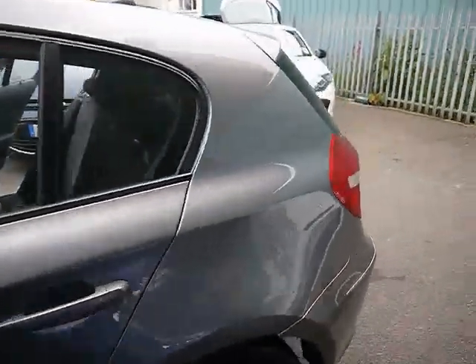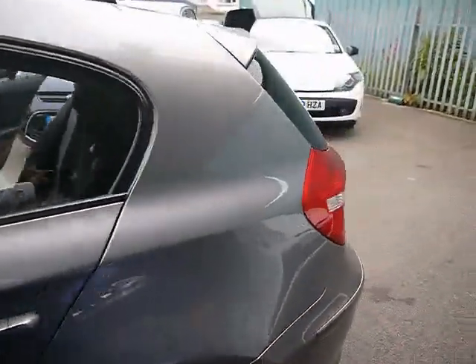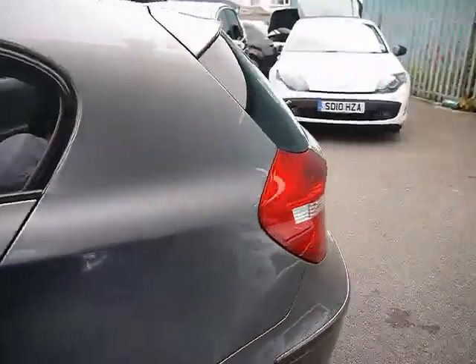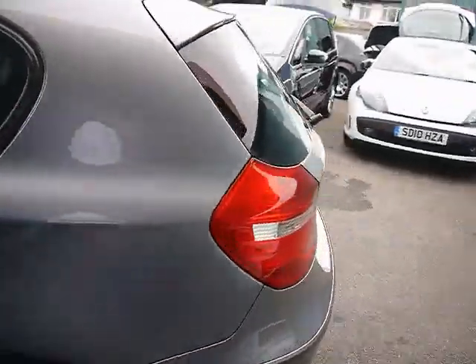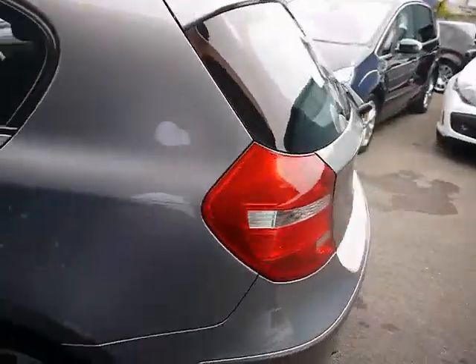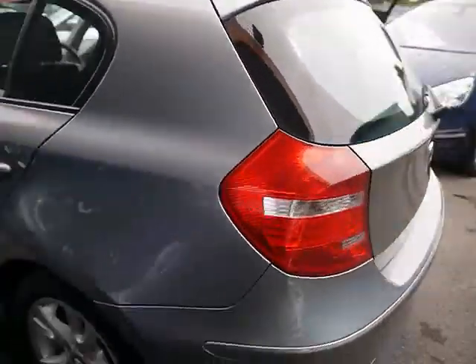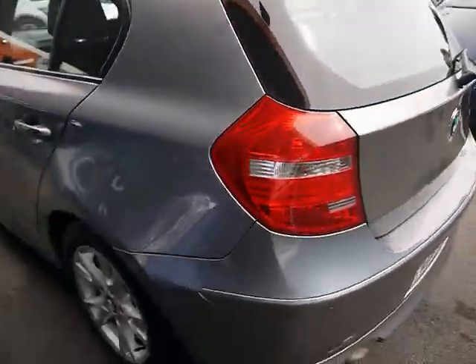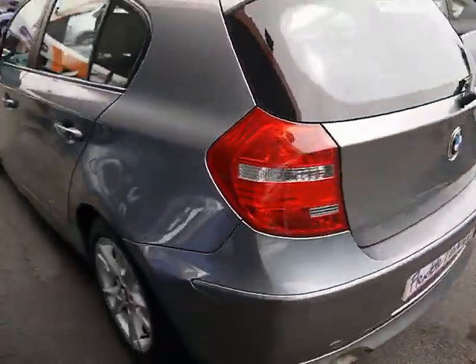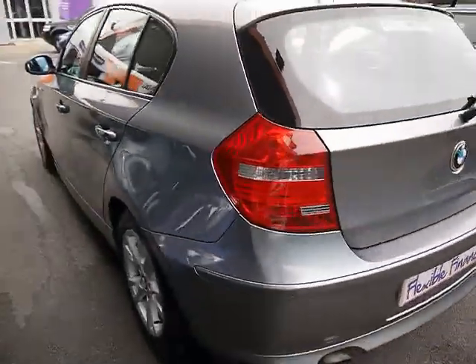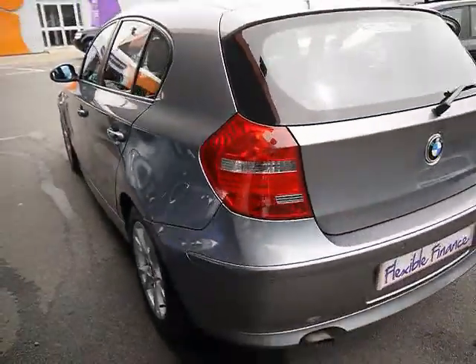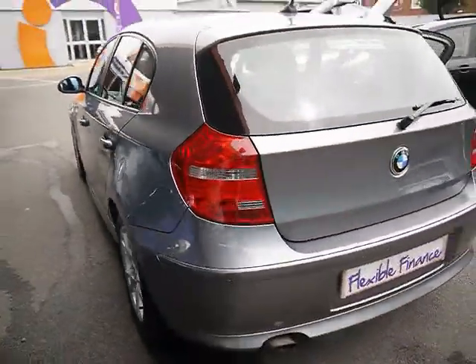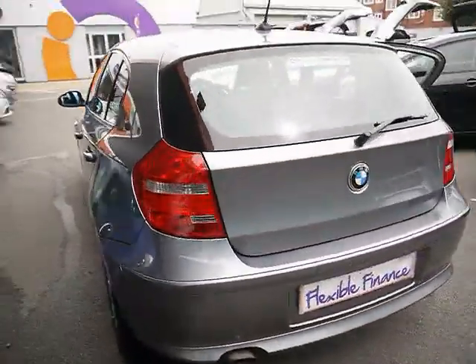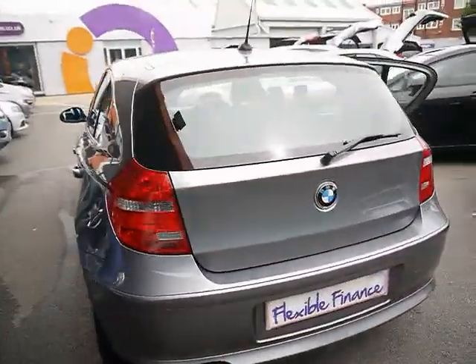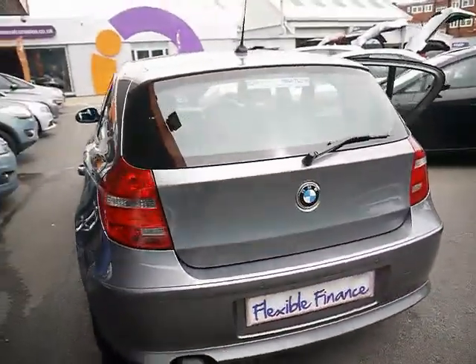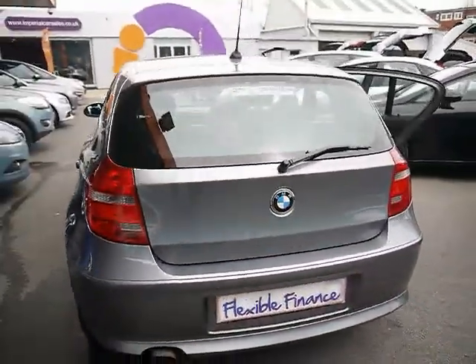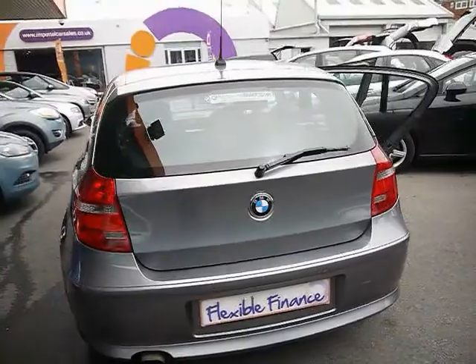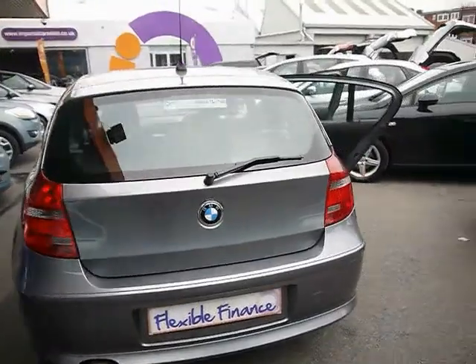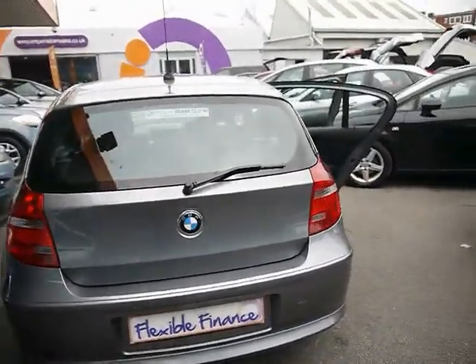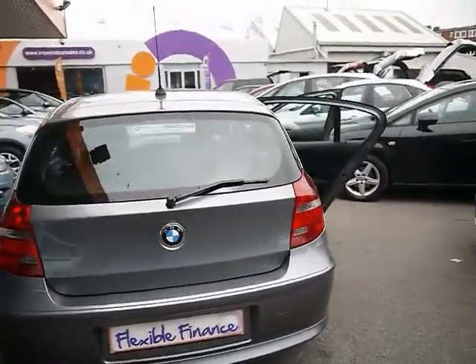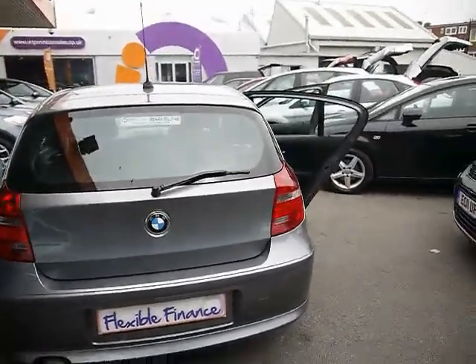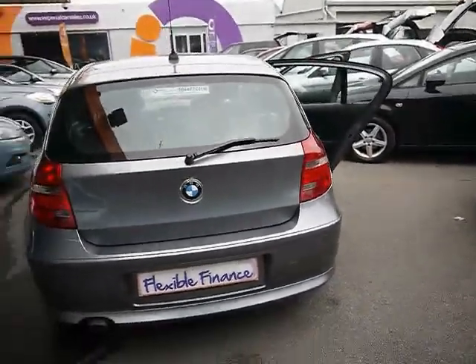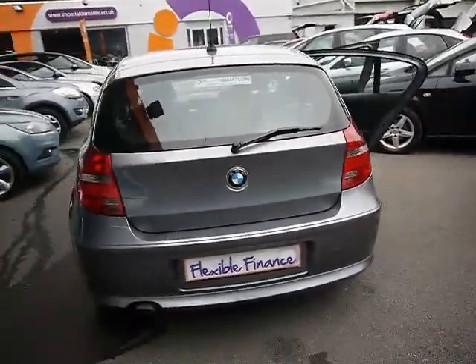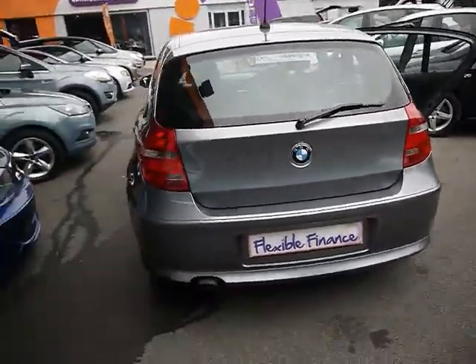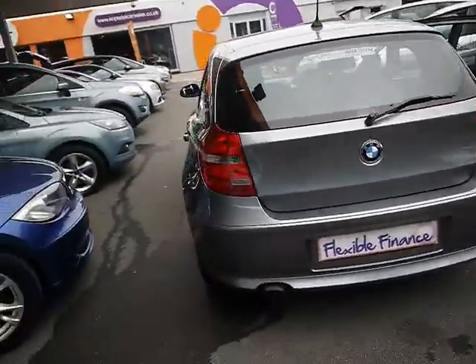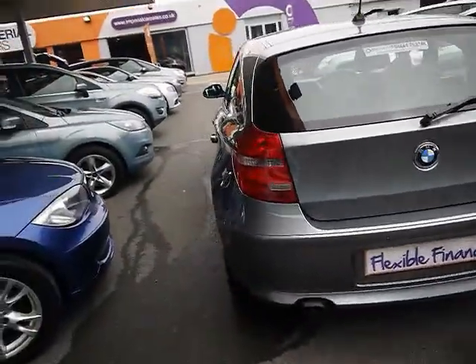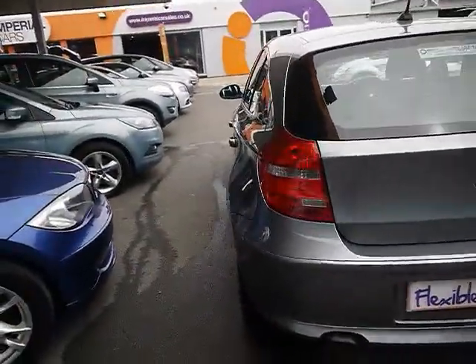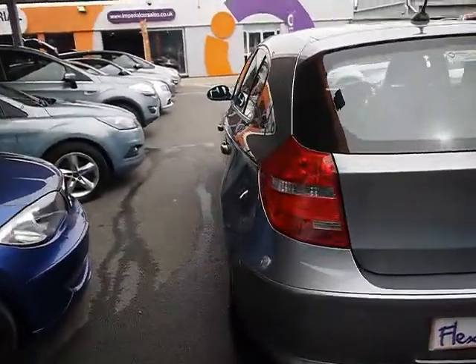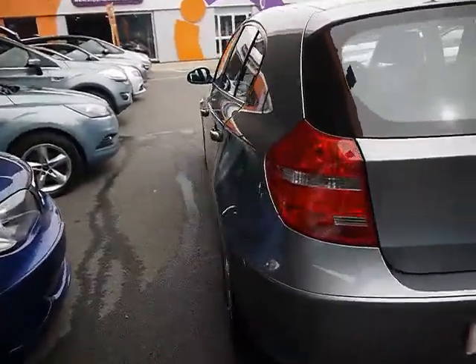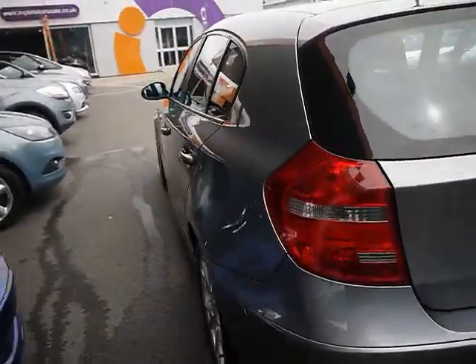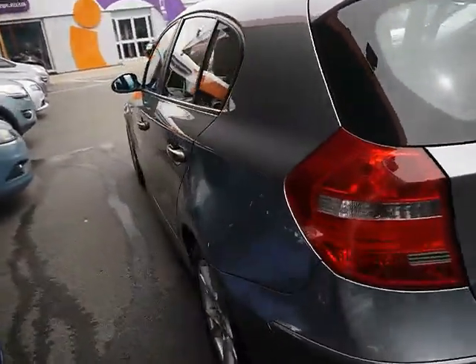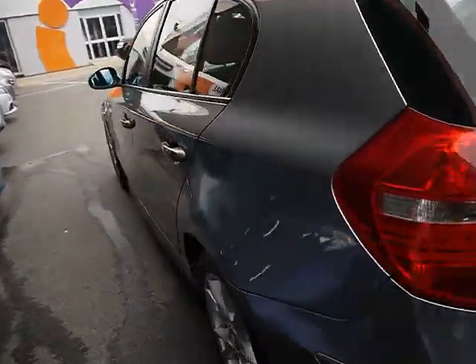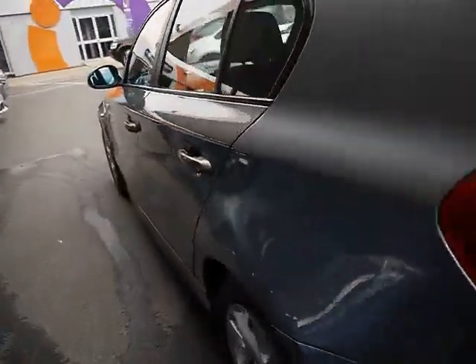Starting off around the back, we have parking sensors all along the rear bumper. Bodywork and paintwork around the car is in very tidy condition with no dents, scrapes or scratches anywhere.